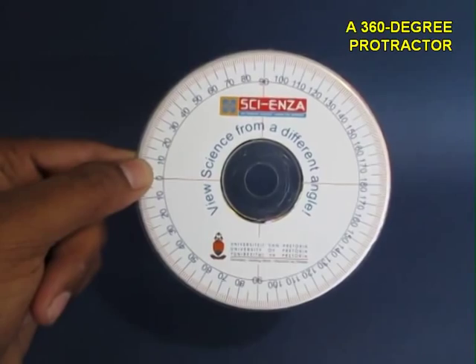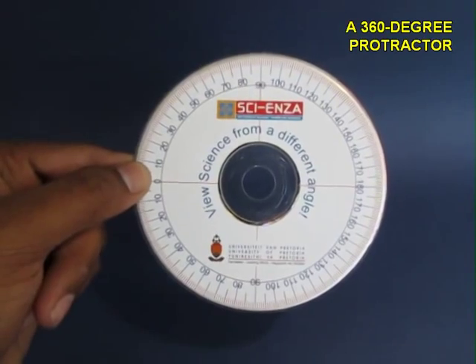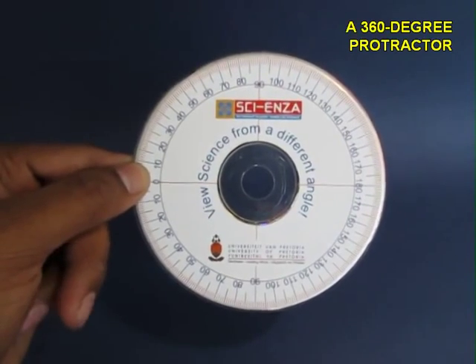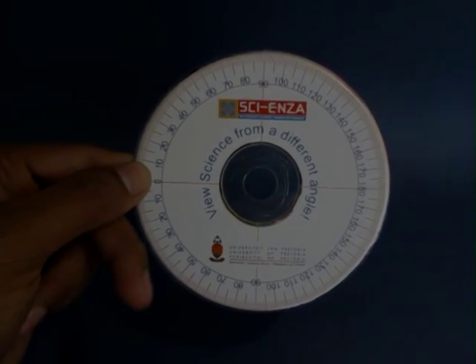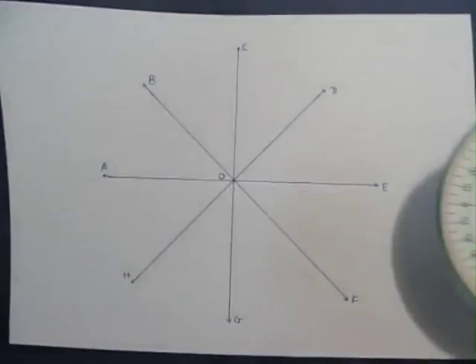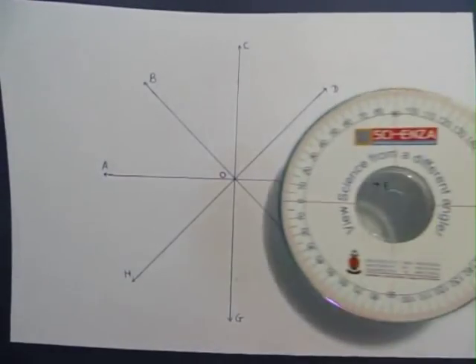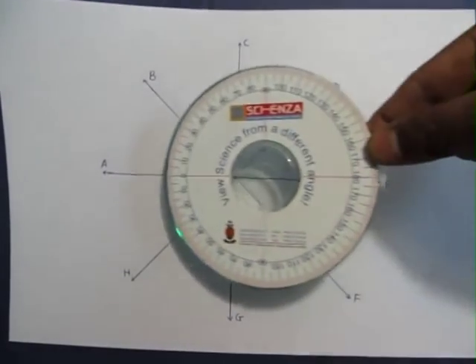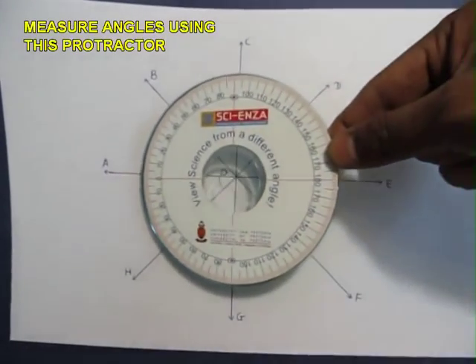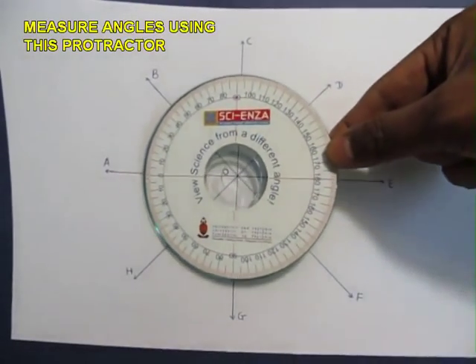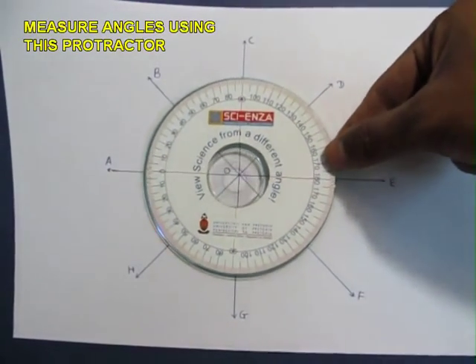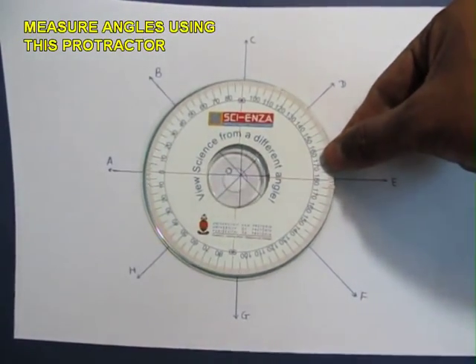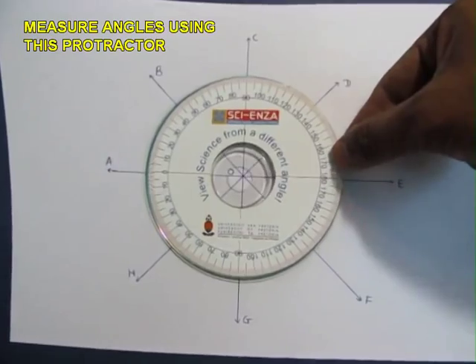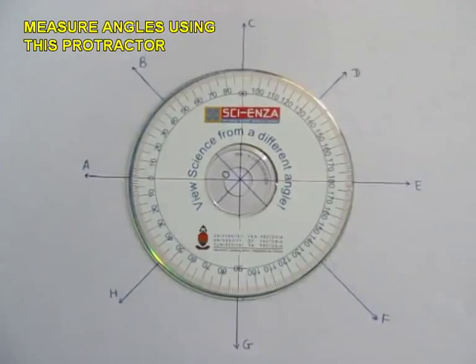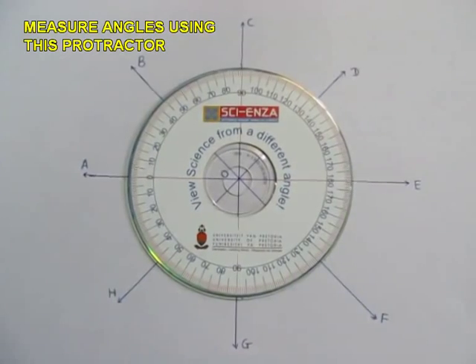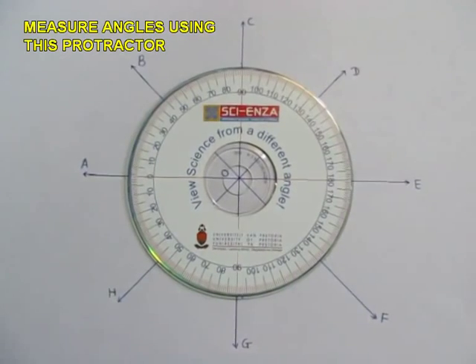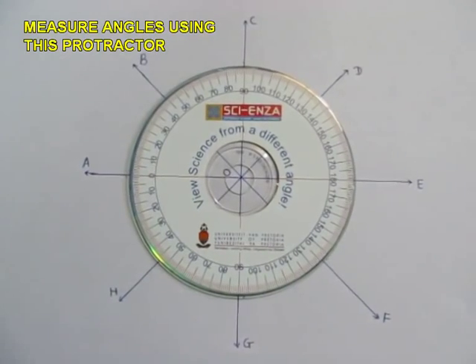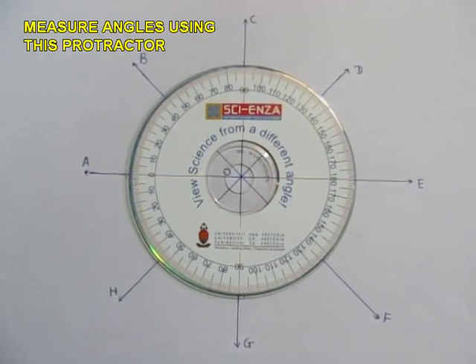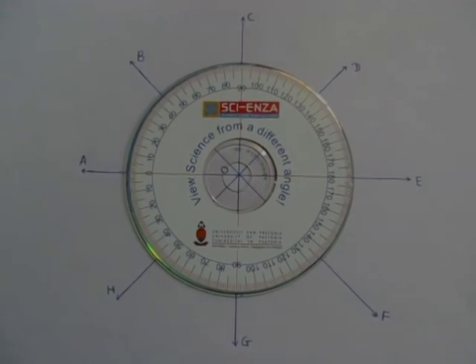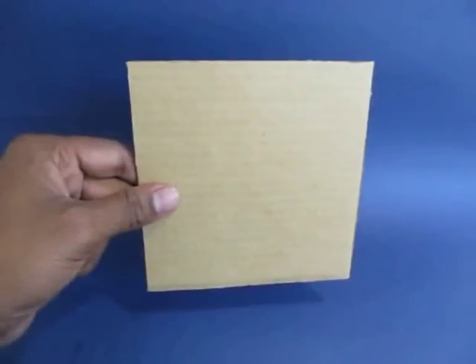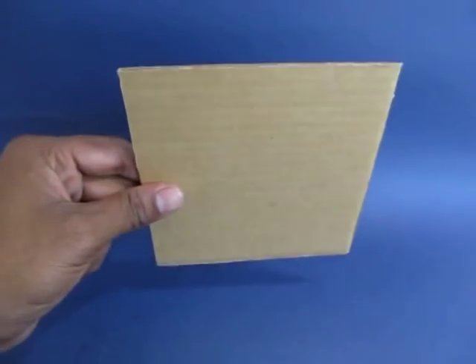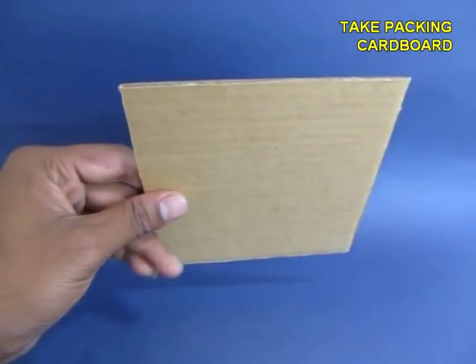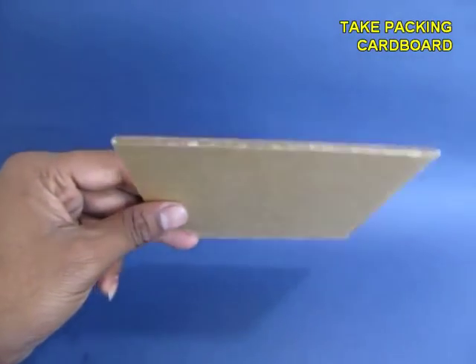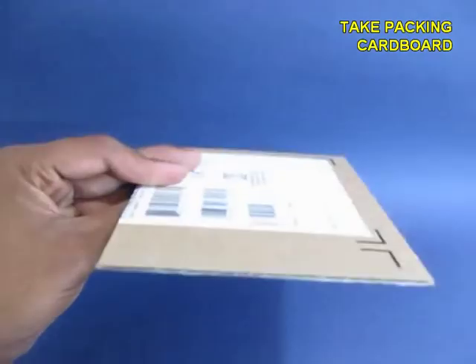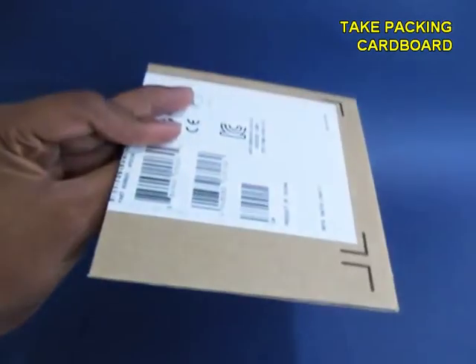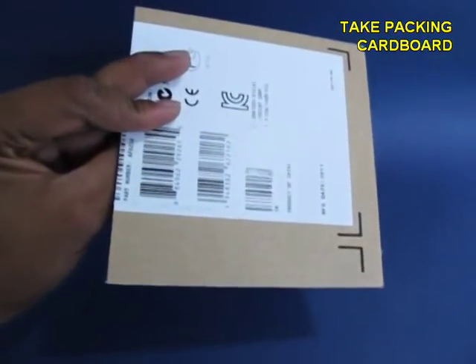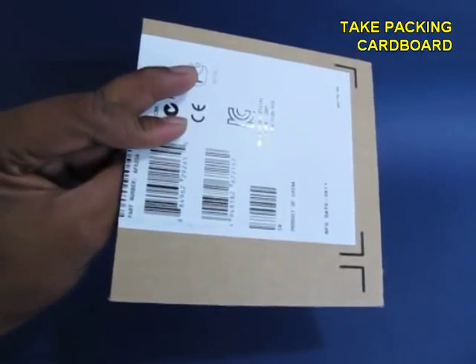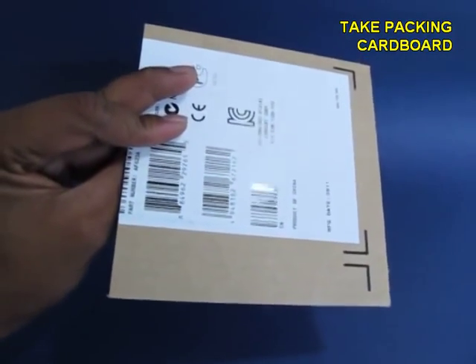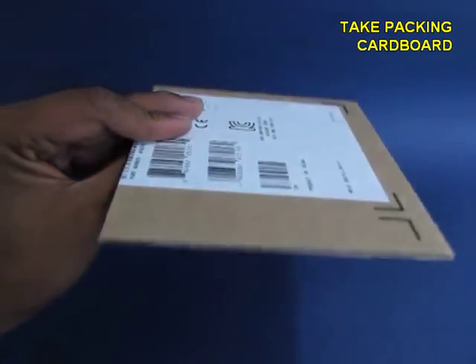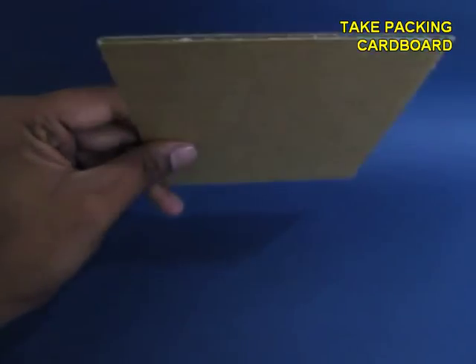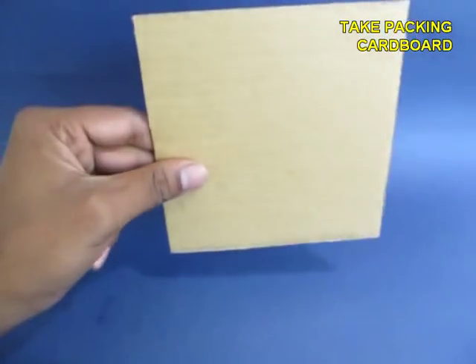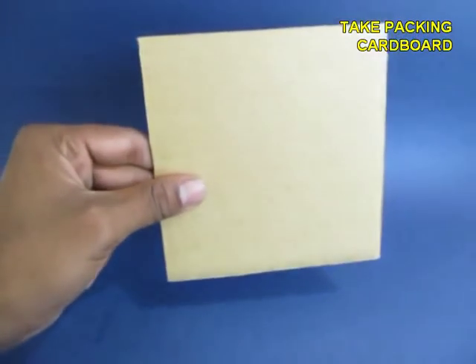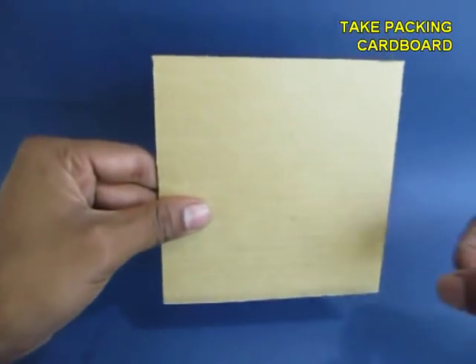Now this is your CD protractor. Mark angles on a piece of paper. Place your protractor right in the center and with the help of it measure angles. Then take some cardboard from a package box.